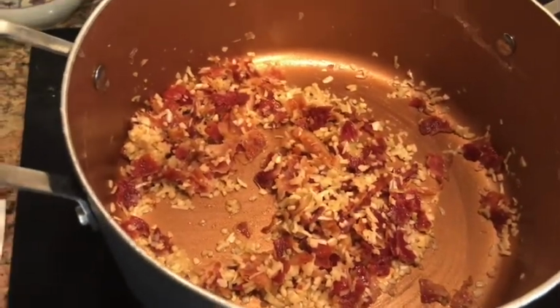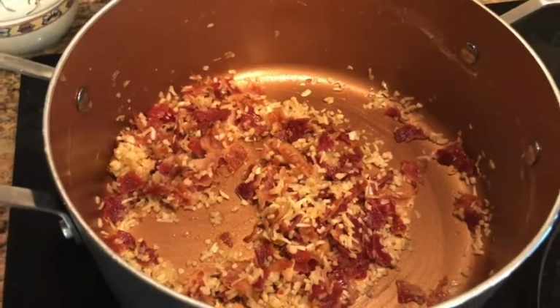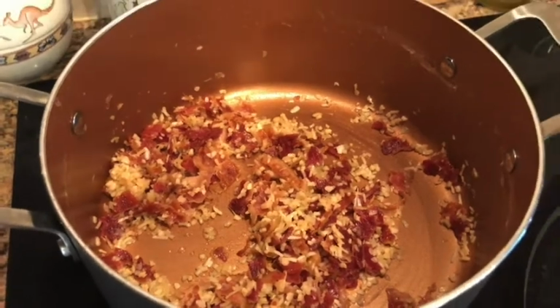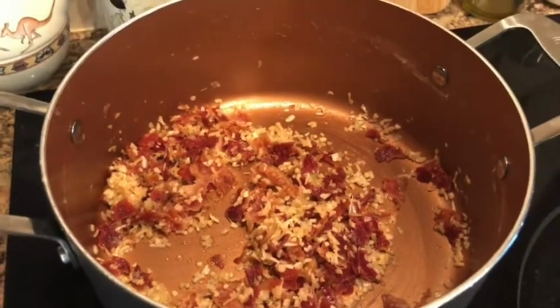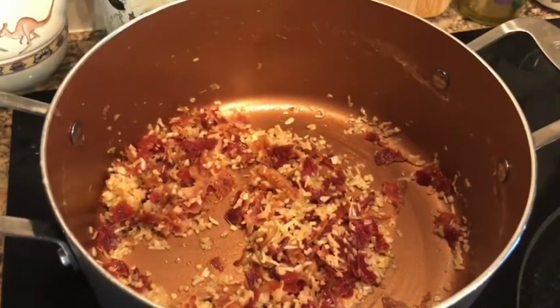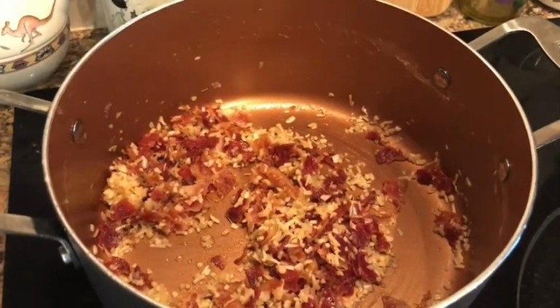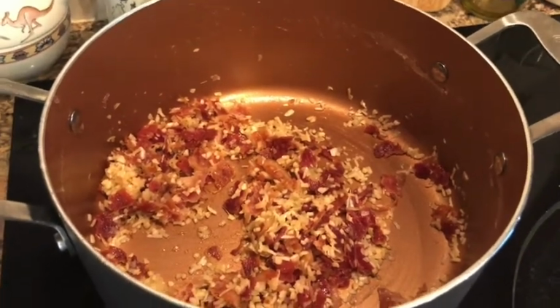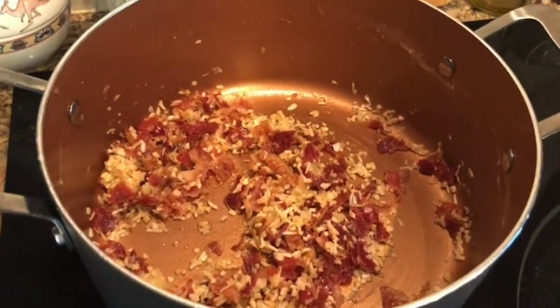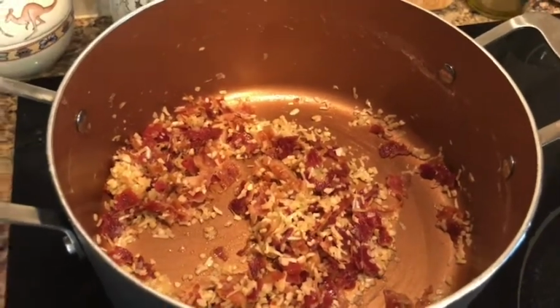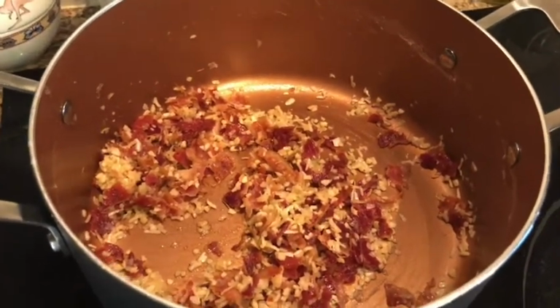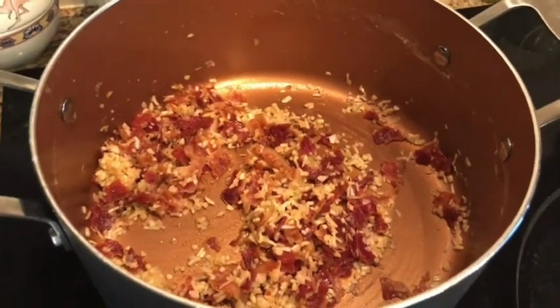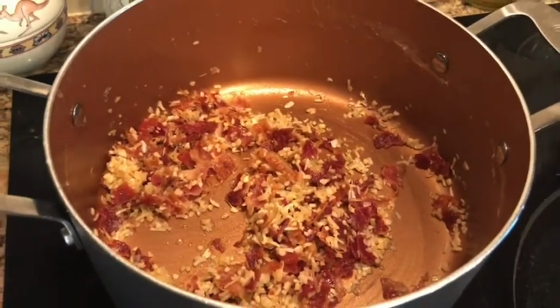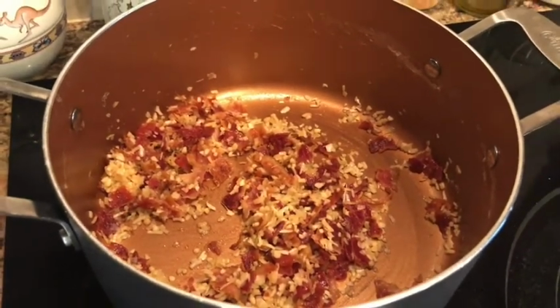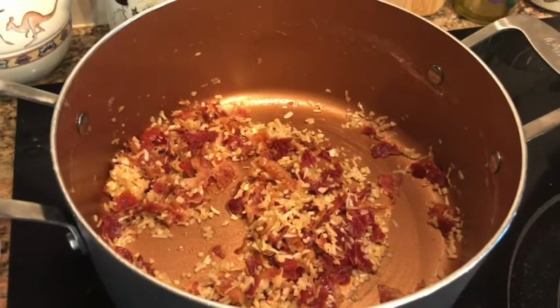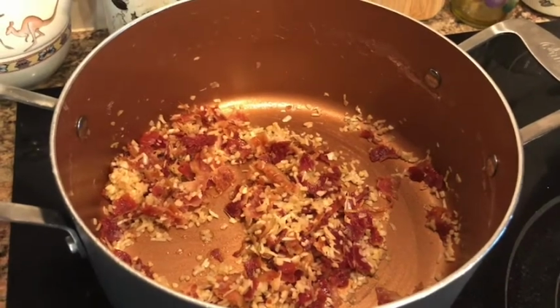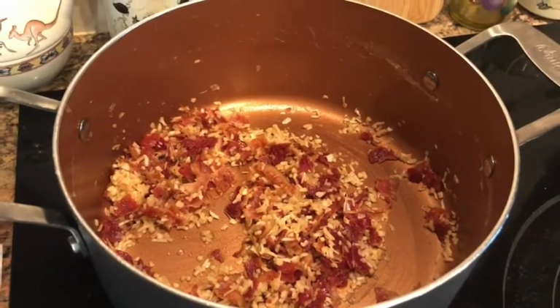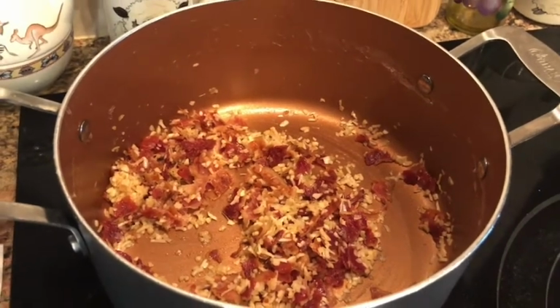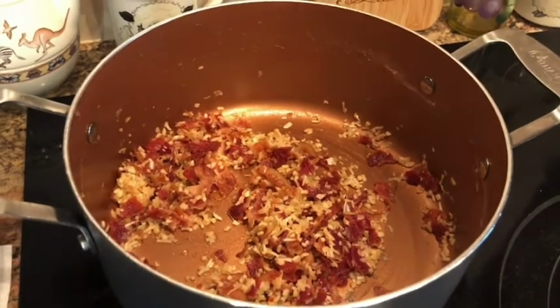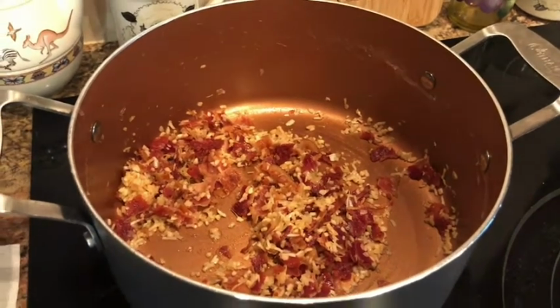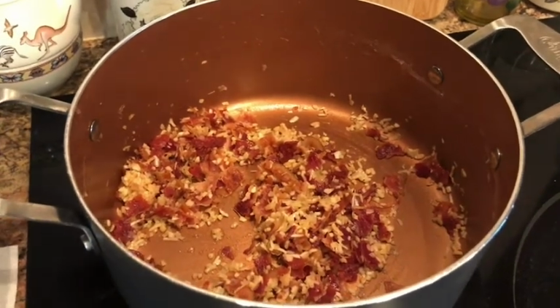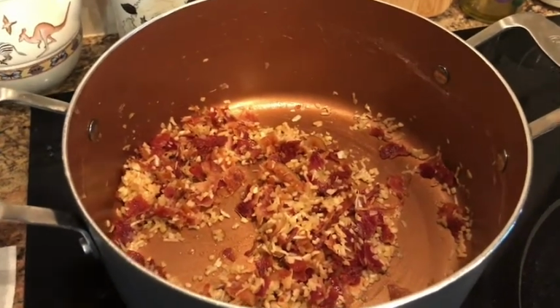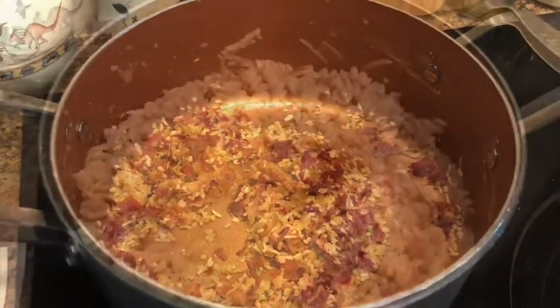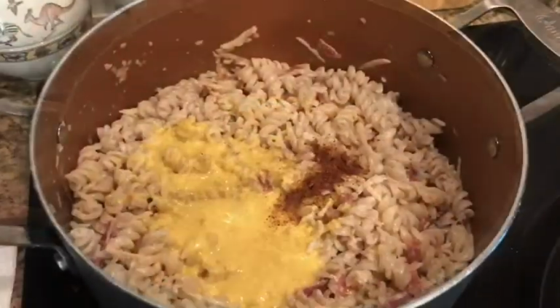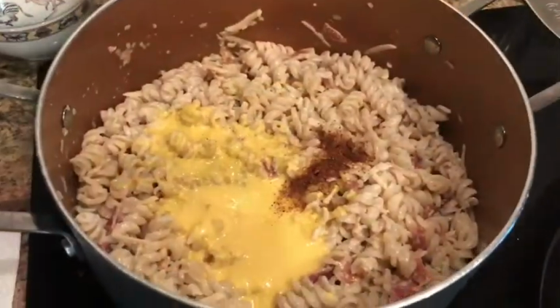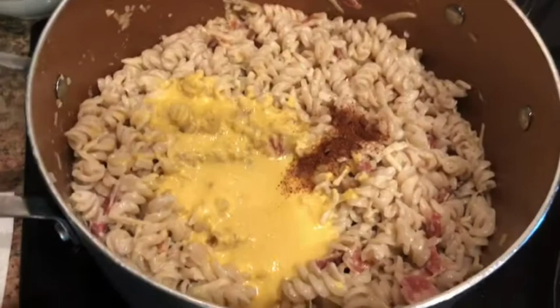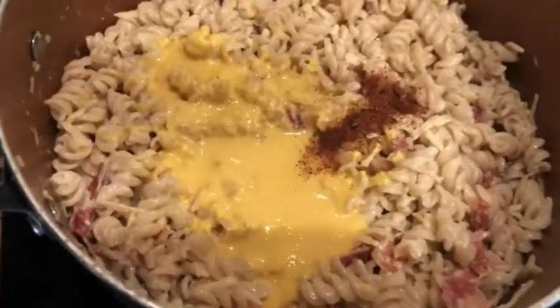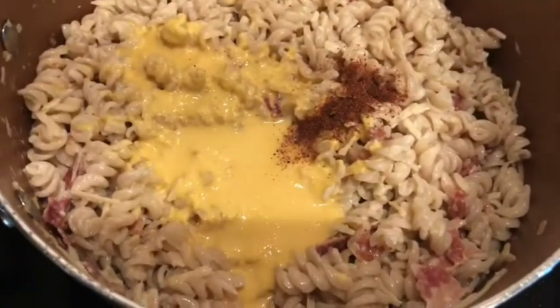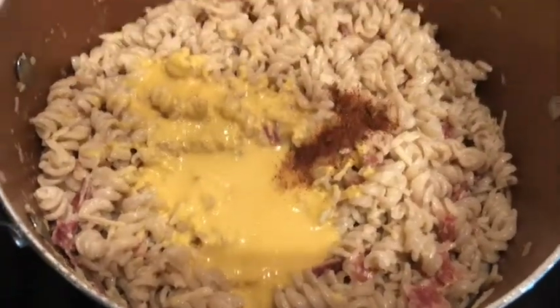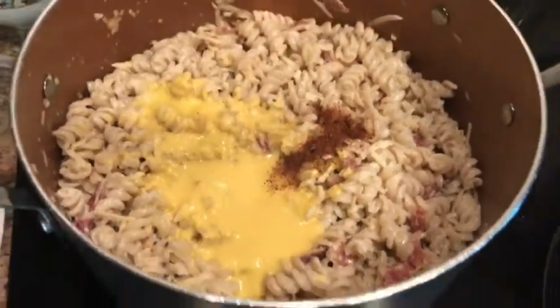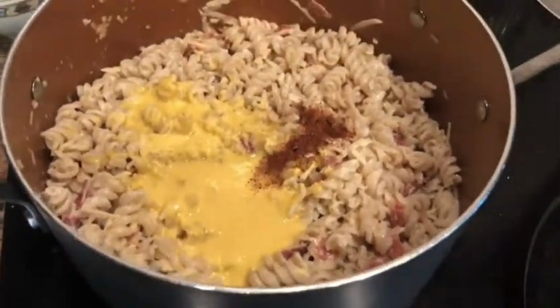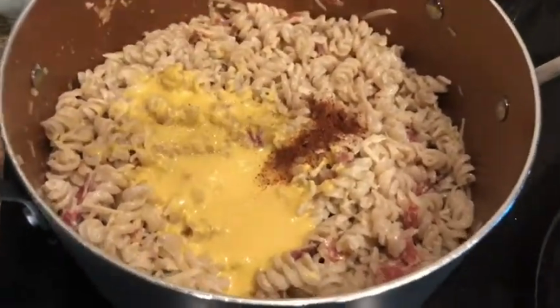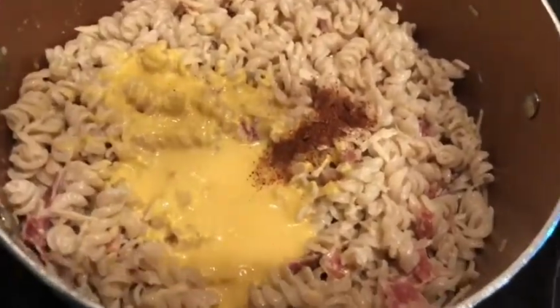The next step is to add our pasta back in, stir this up, and then we'll add the egg mixture. So I tossed the pasta with the garlic, the onion, and the bacon.